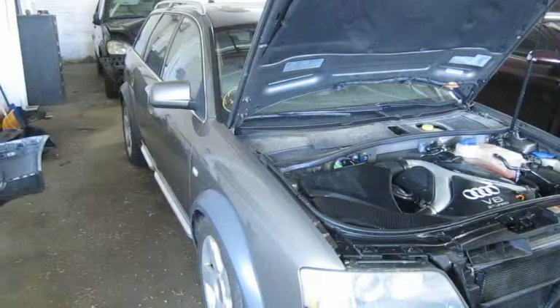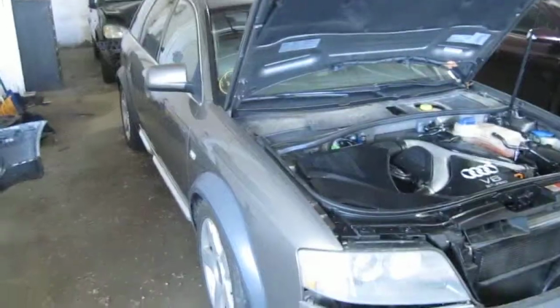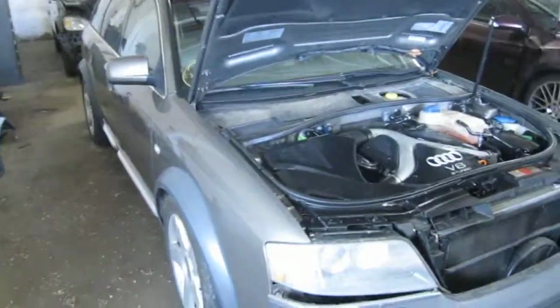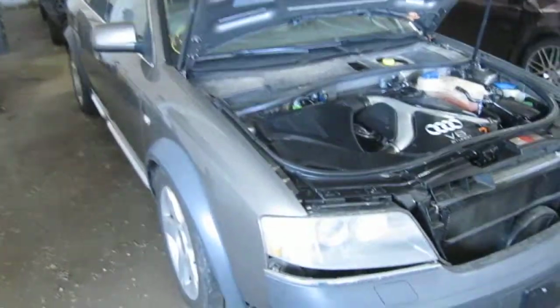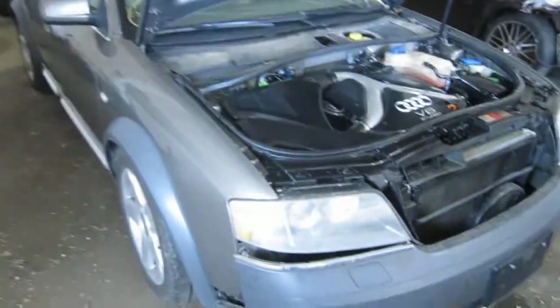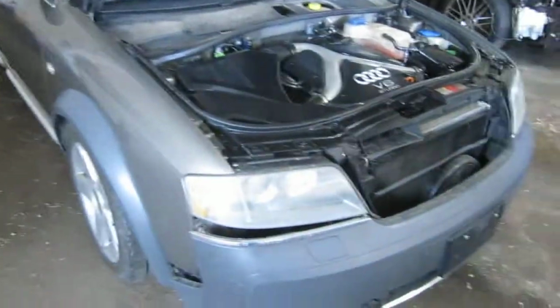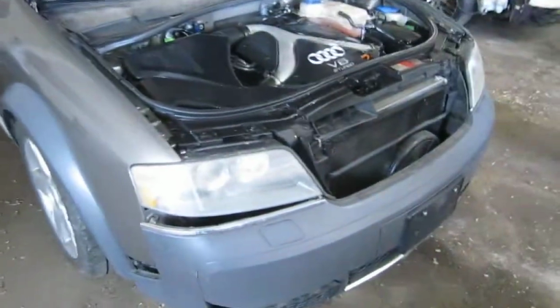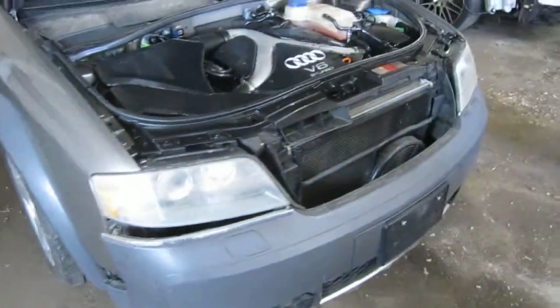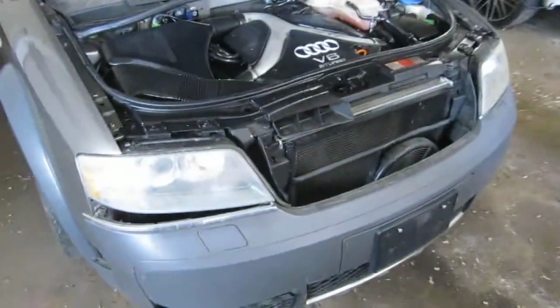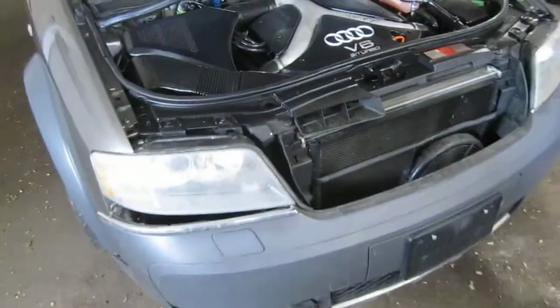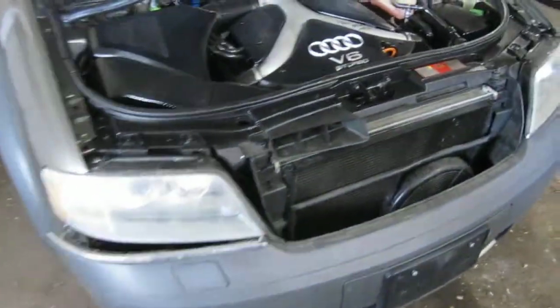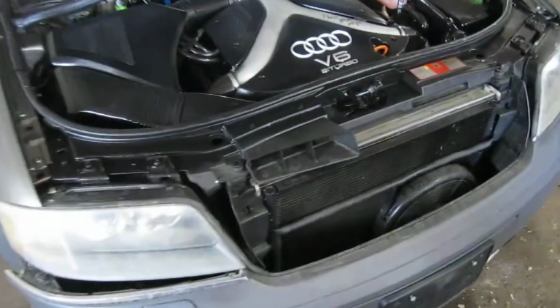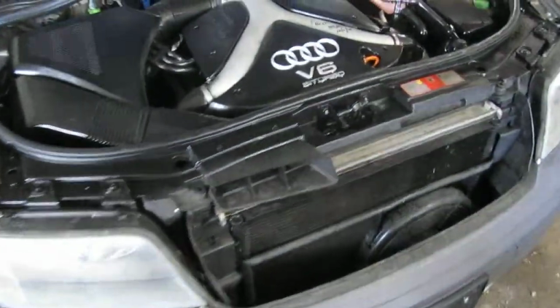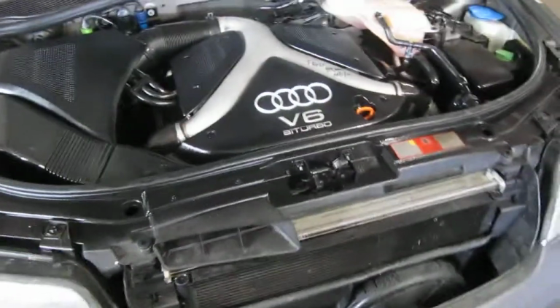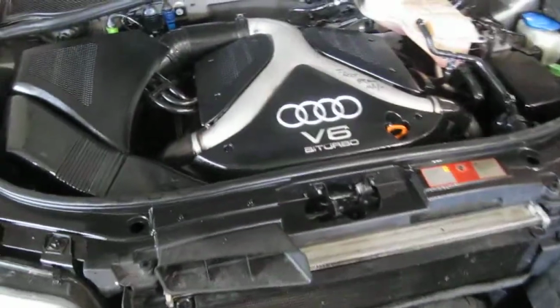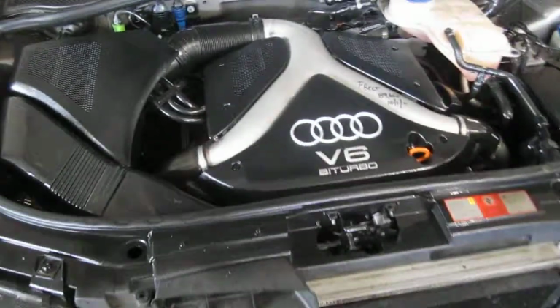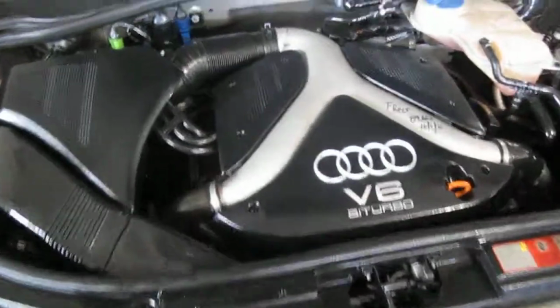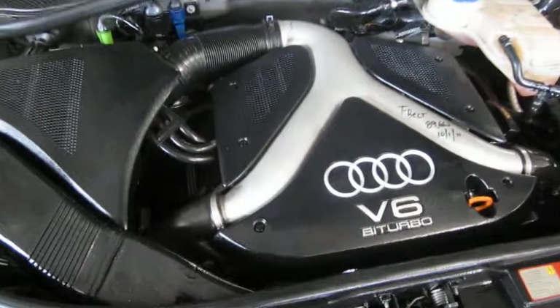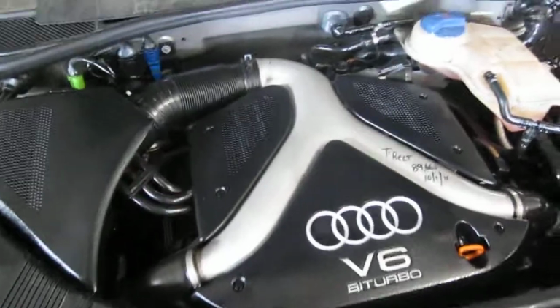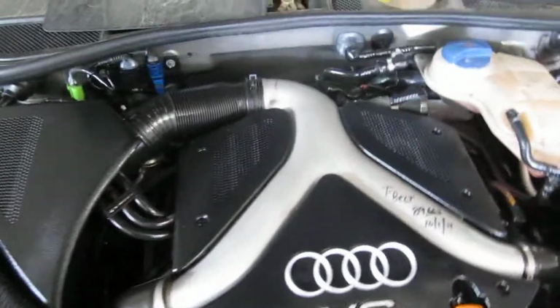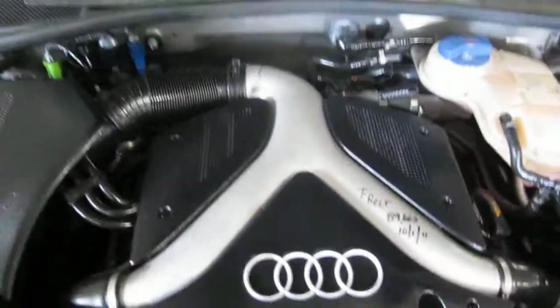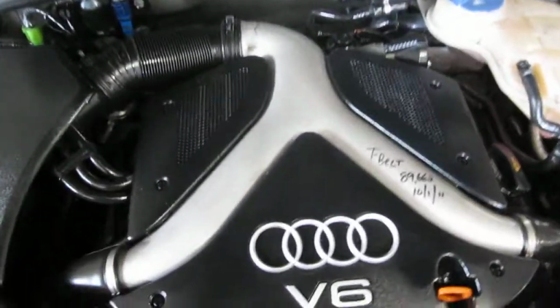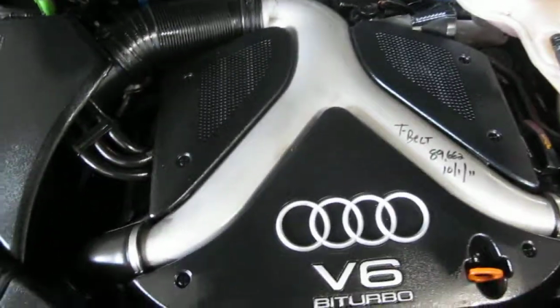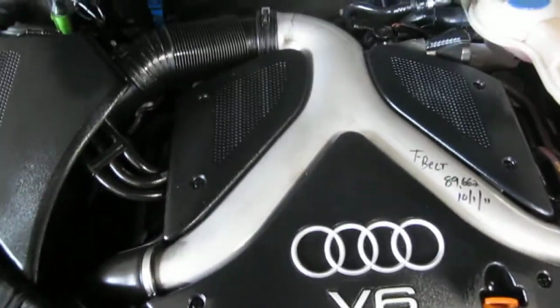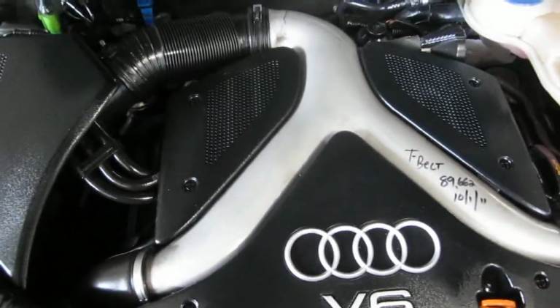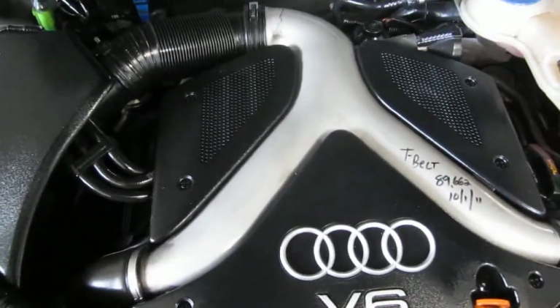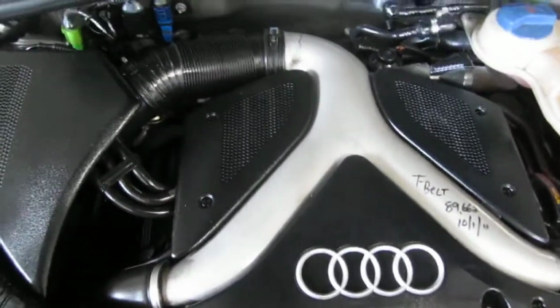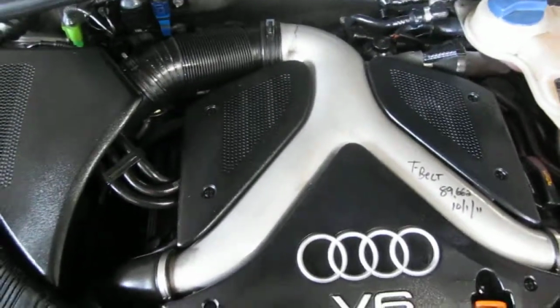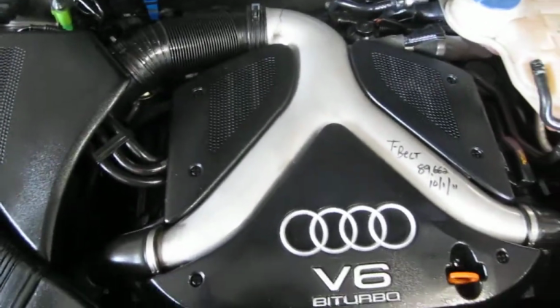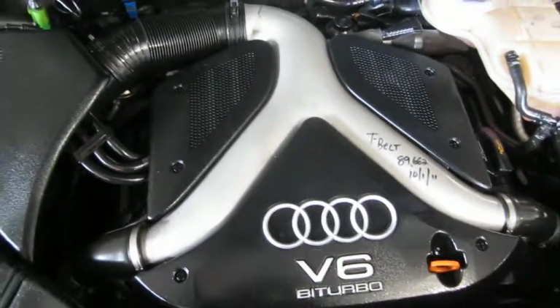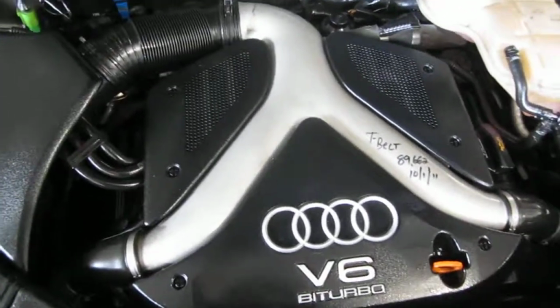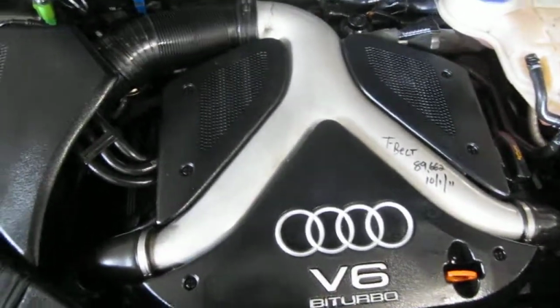Good afternoon and welcome to Tom's Foreign Auto Parts video portion of our inventory. Here we have an excellent running 2004 Audi A6 Allroad.